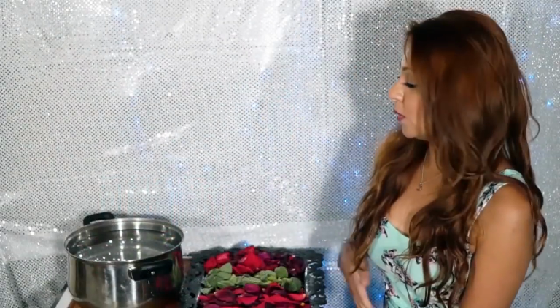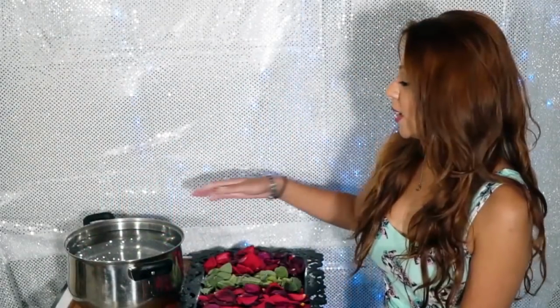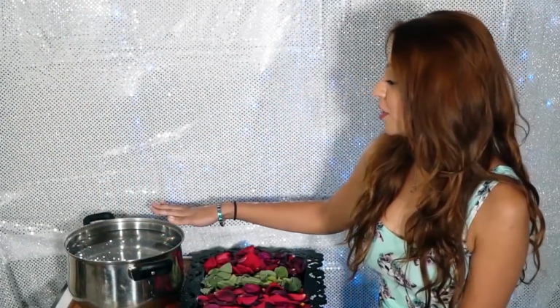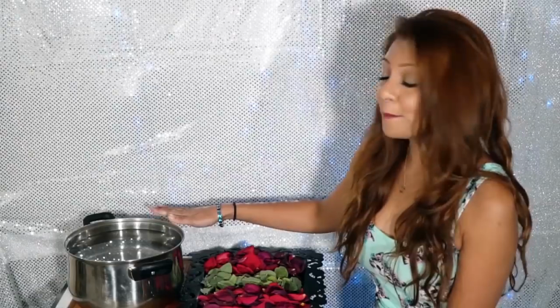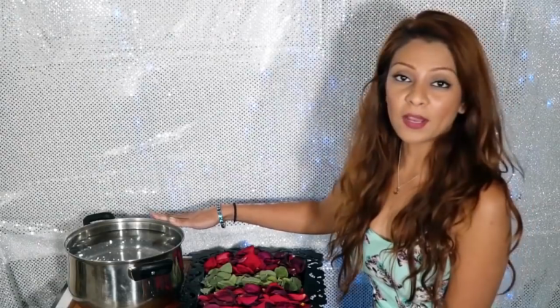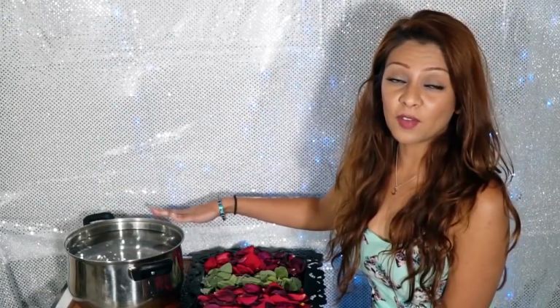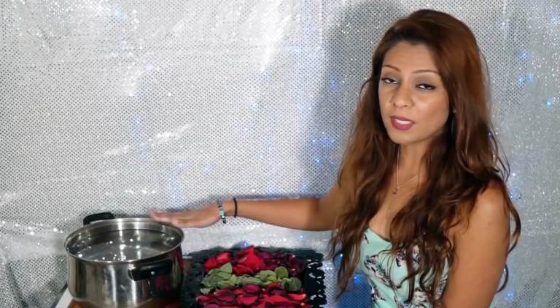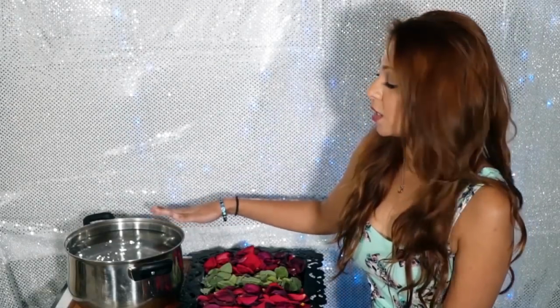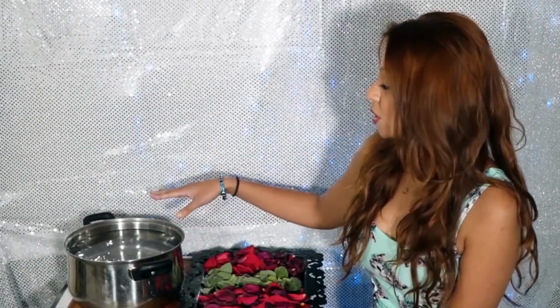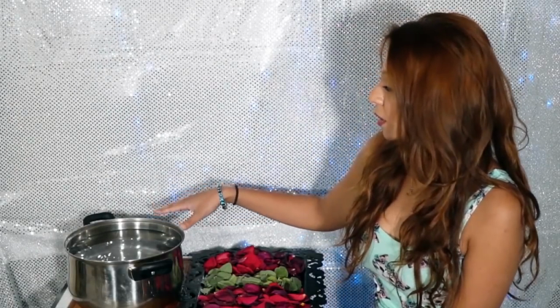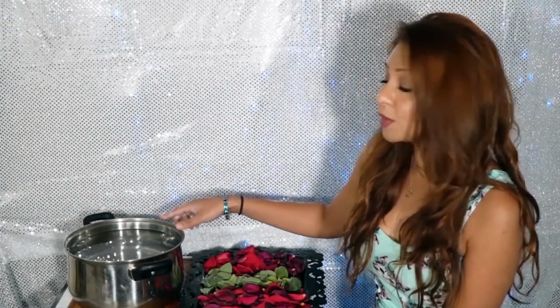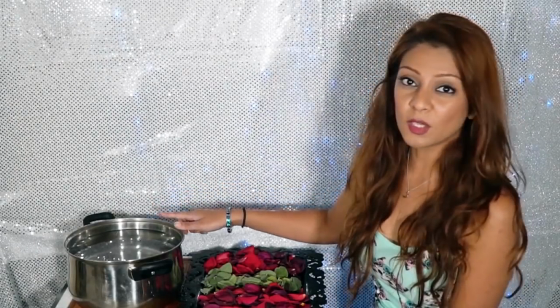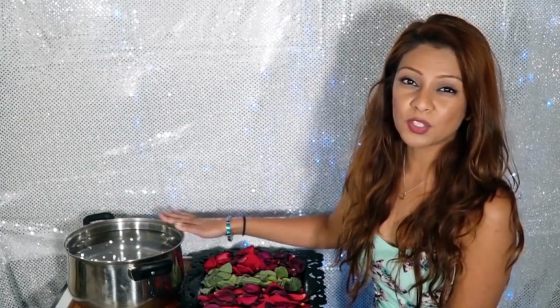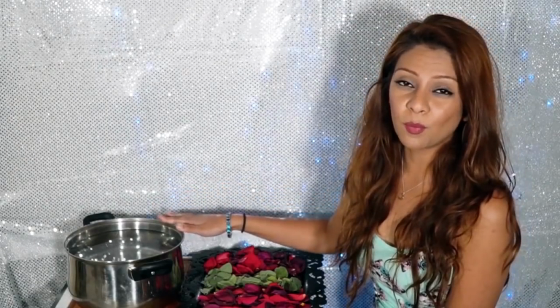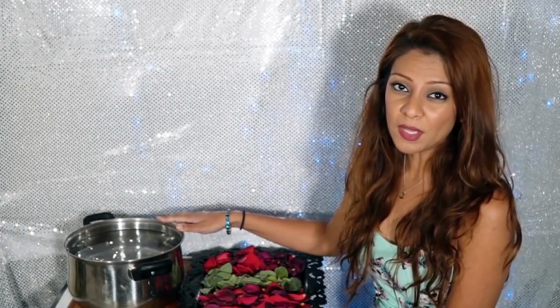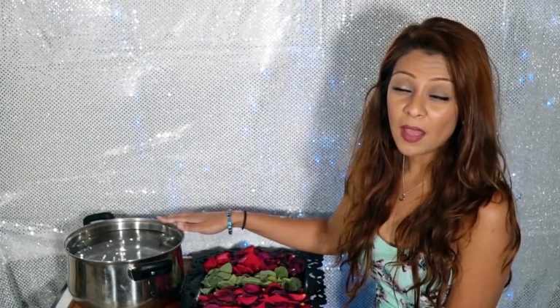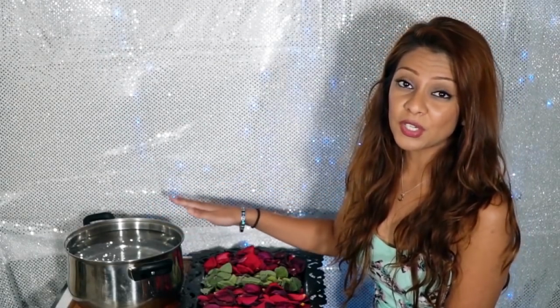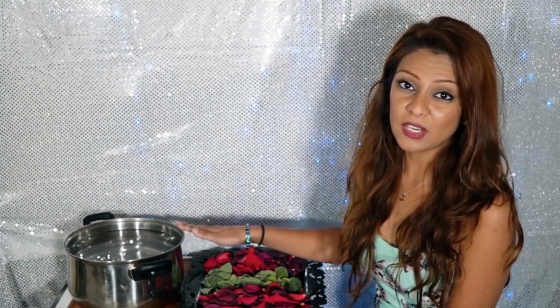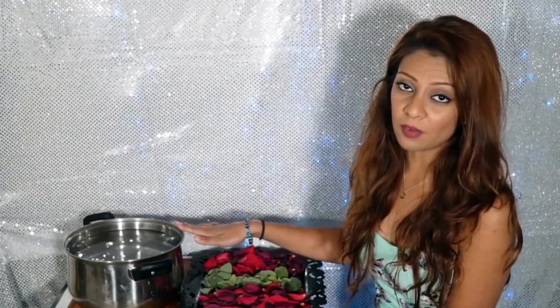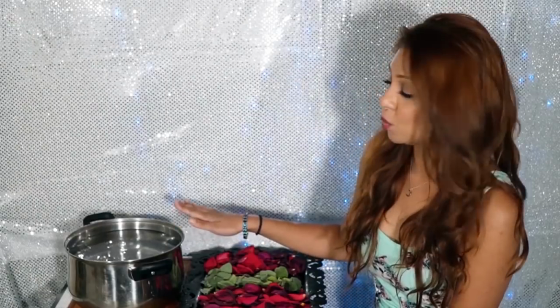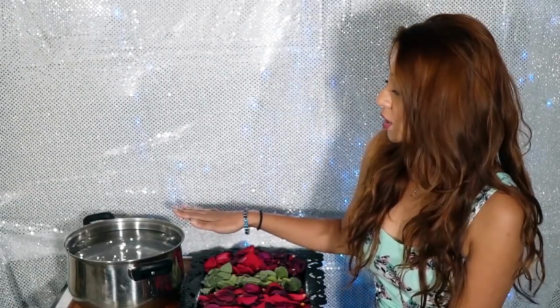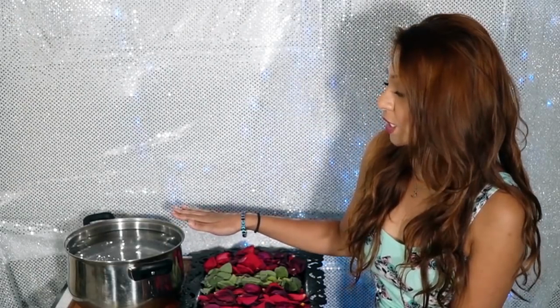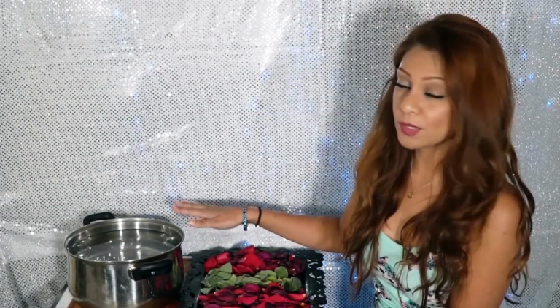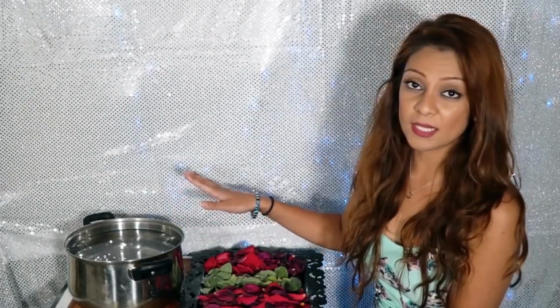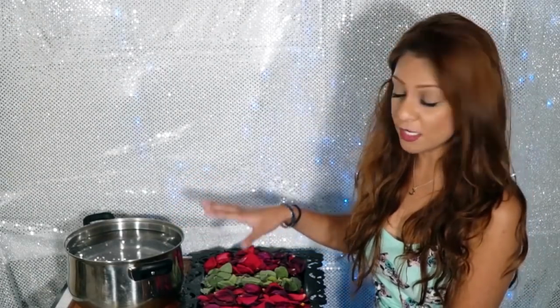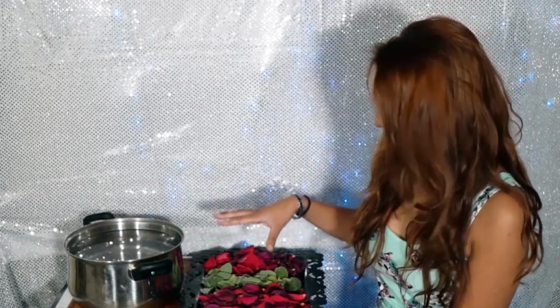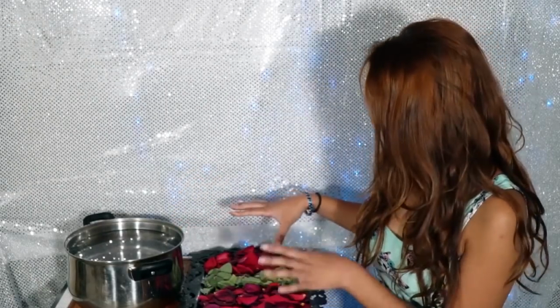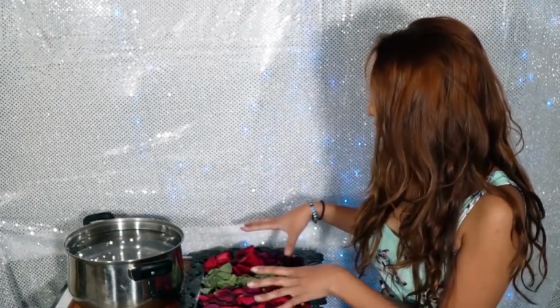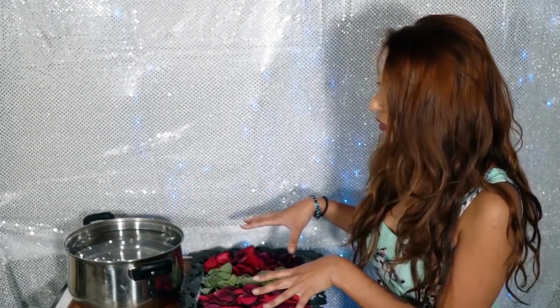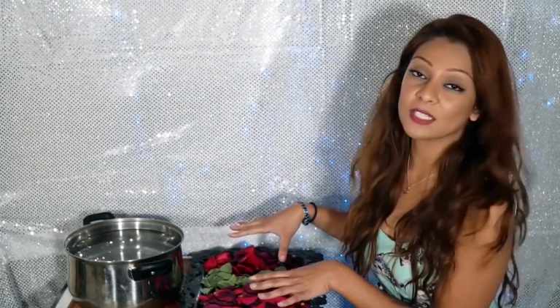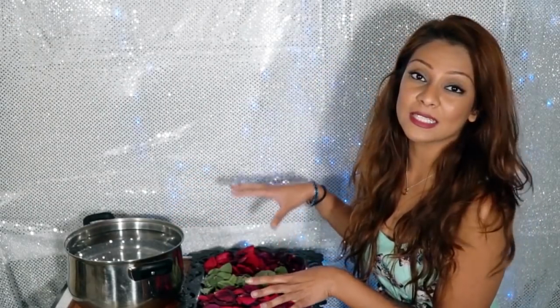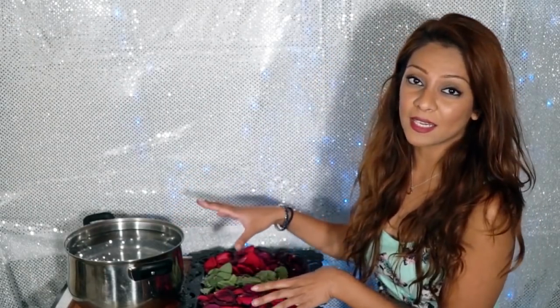I have here my pot of boiling water. What you guys want to do is bring the water to a boil and then turn the heat off. Now your water is ready to use, and then next we're going to be adding all of the ingredients in there.